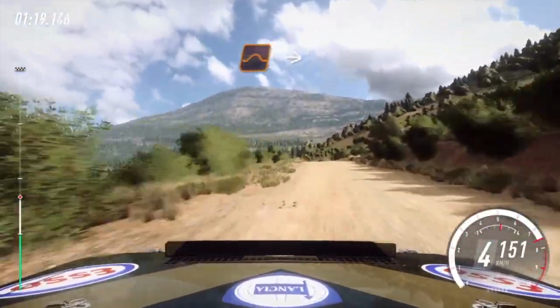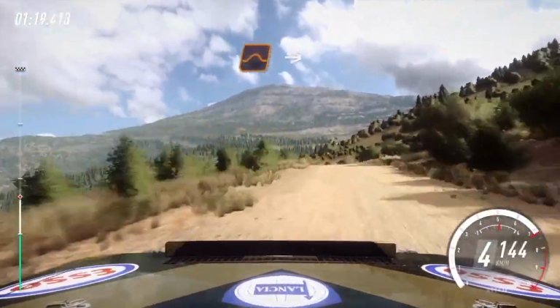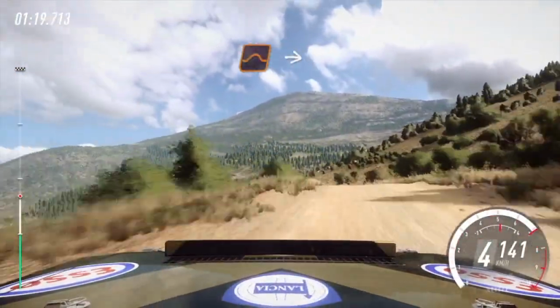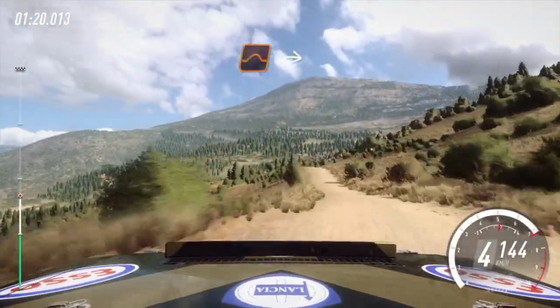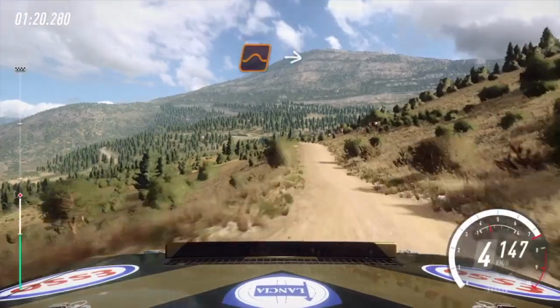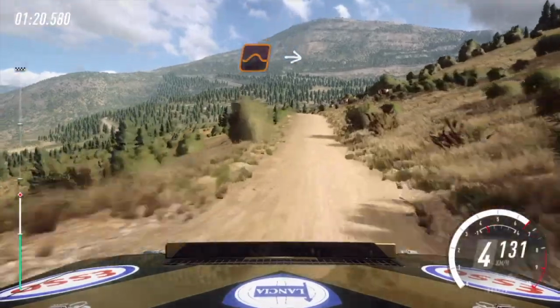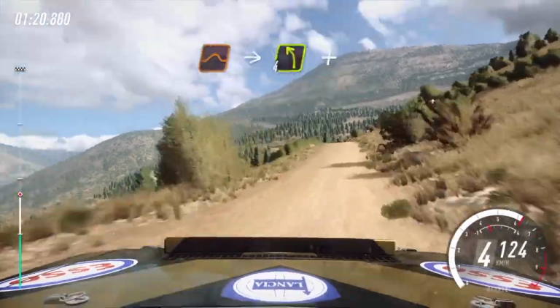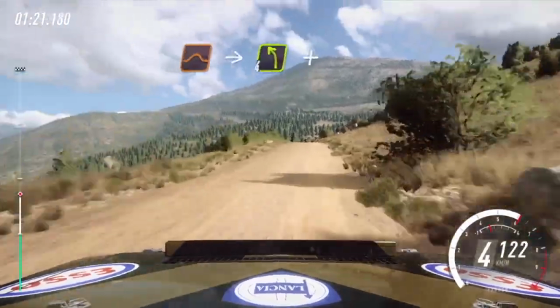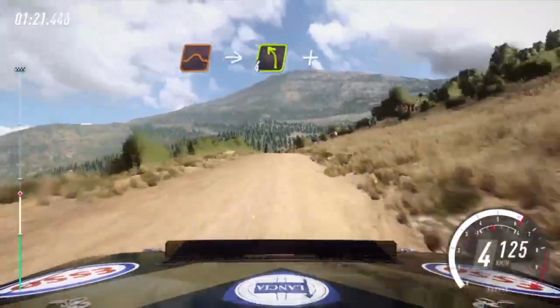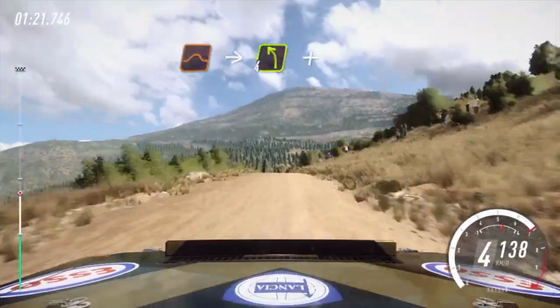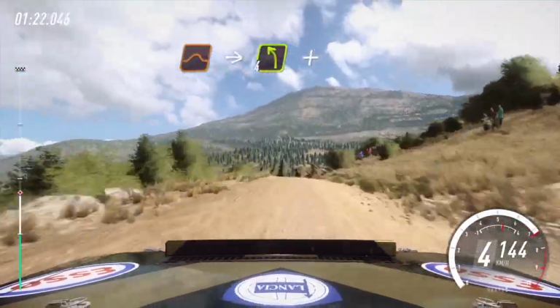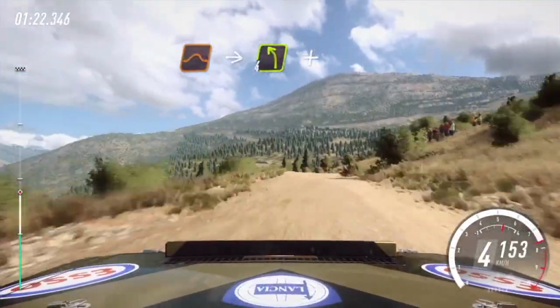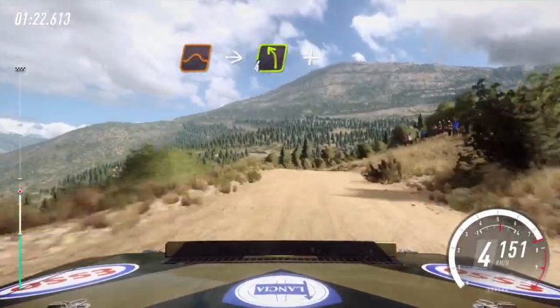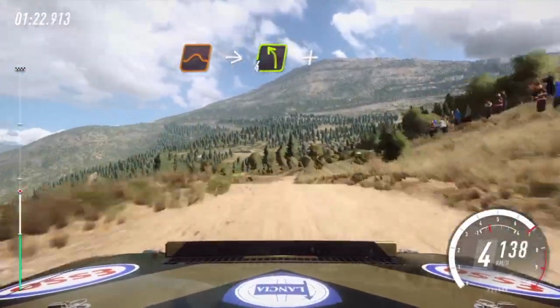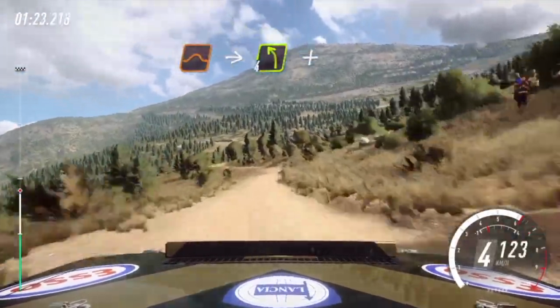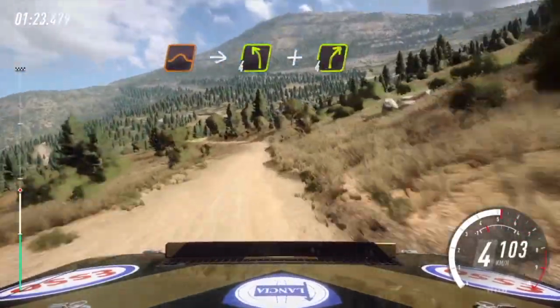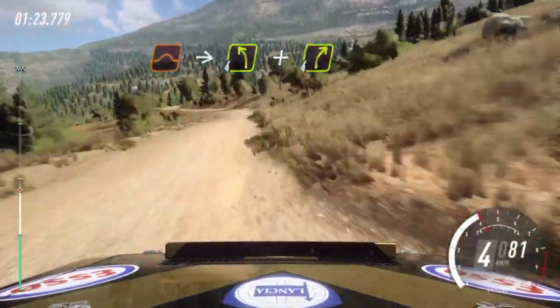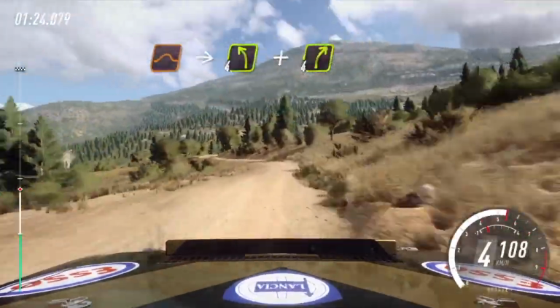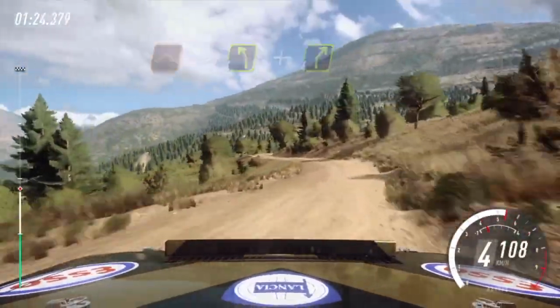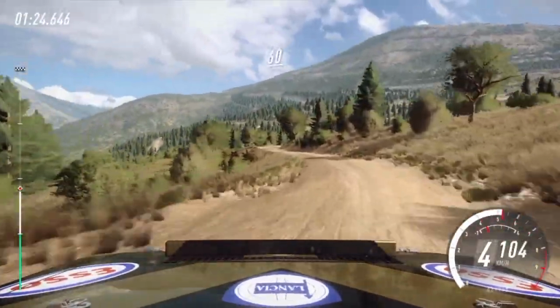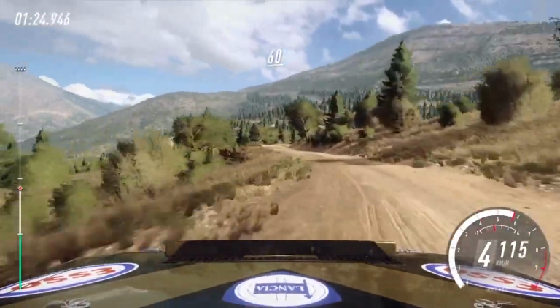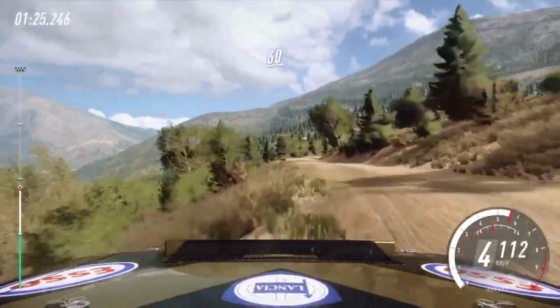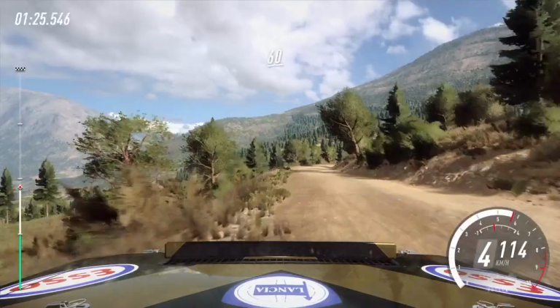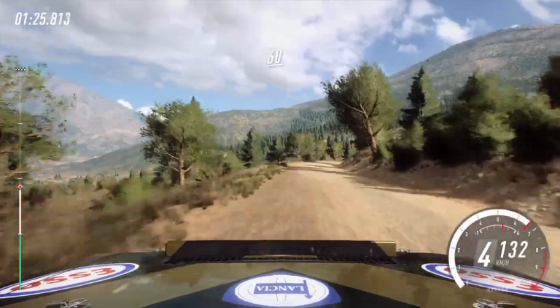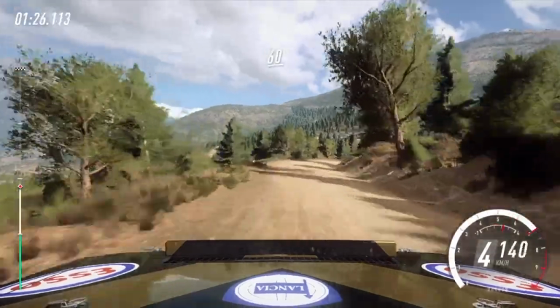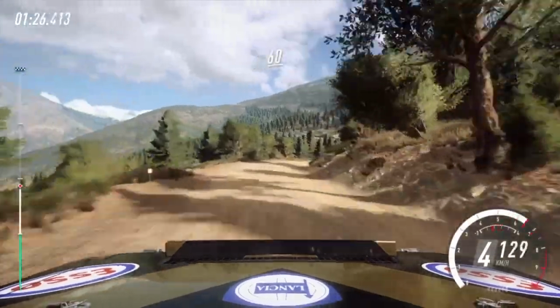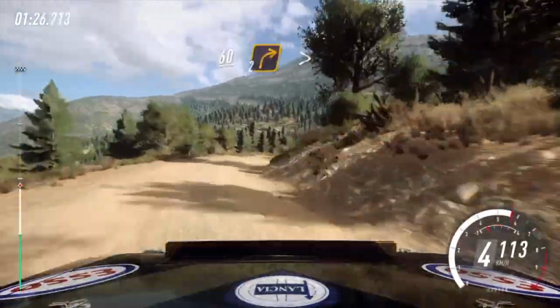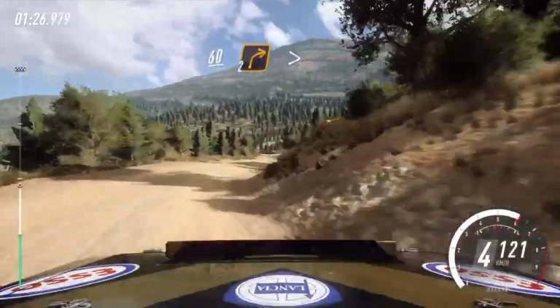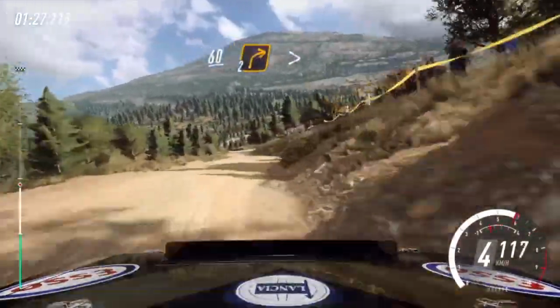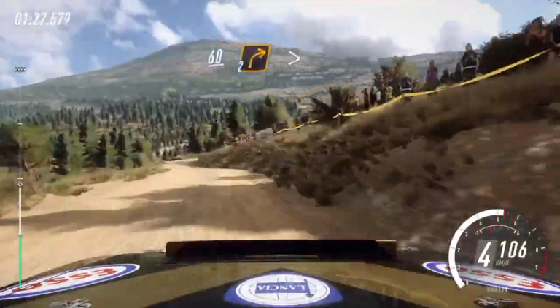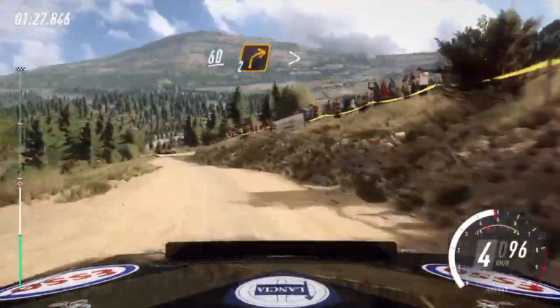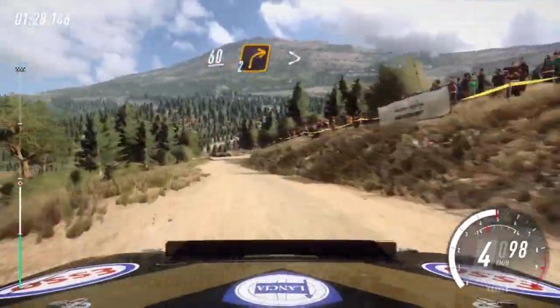Slow. Keep middle of a jump, into 4 left. And 4 right. 60, turn unseen. 2 right, tightens over crest.